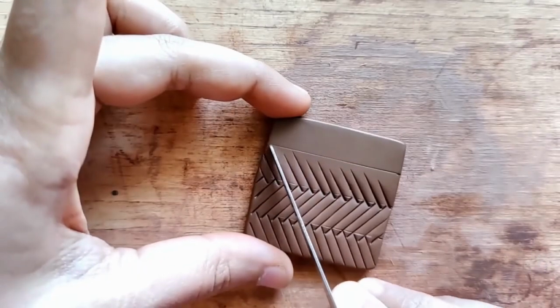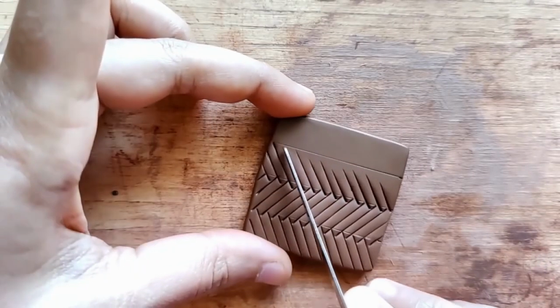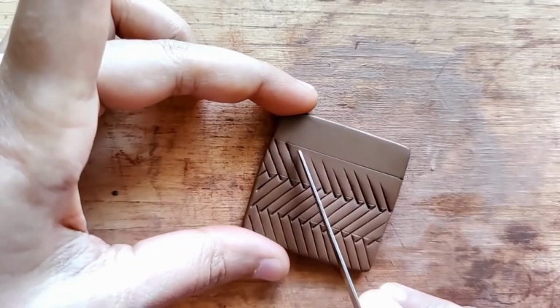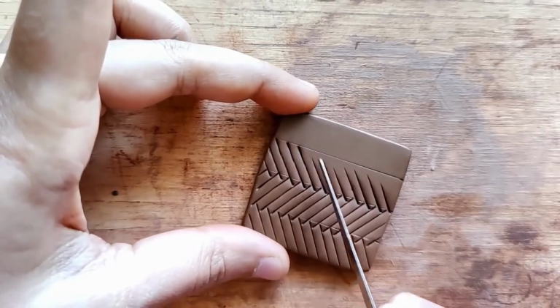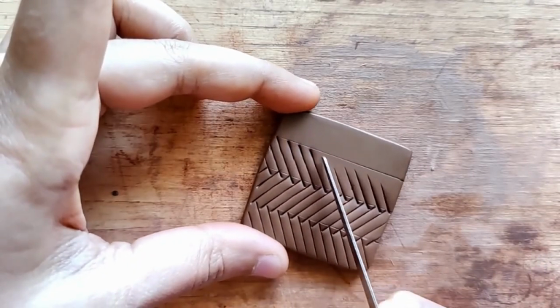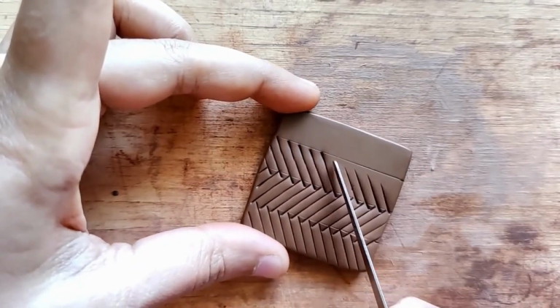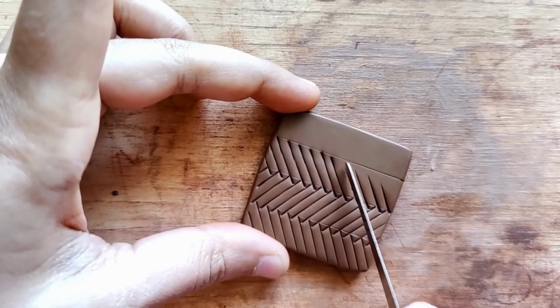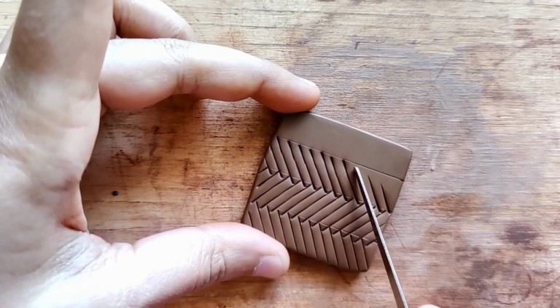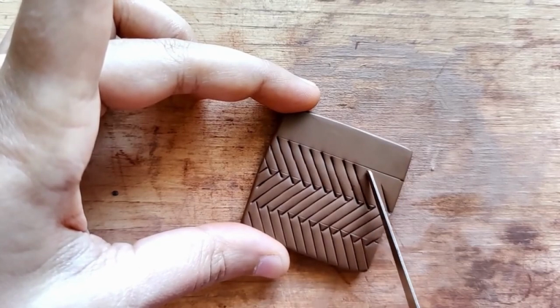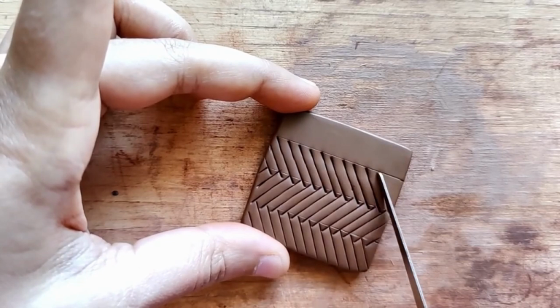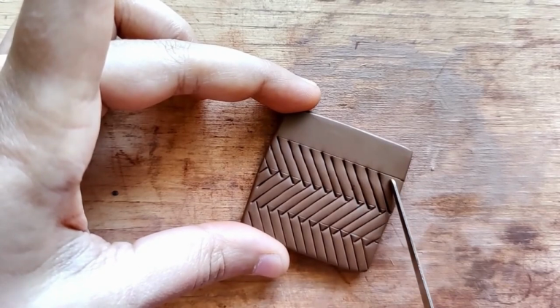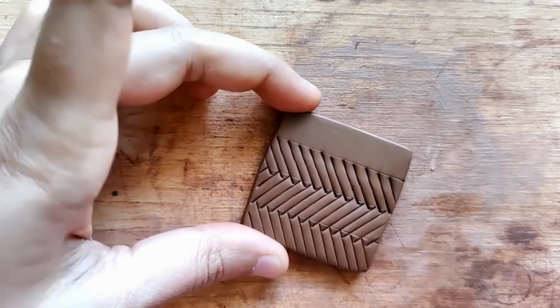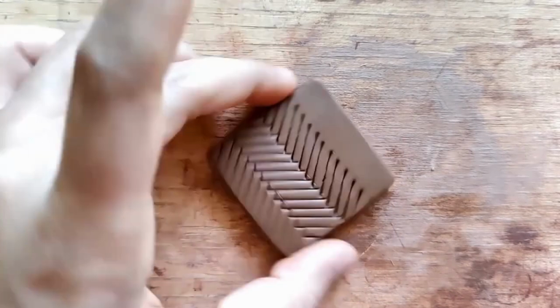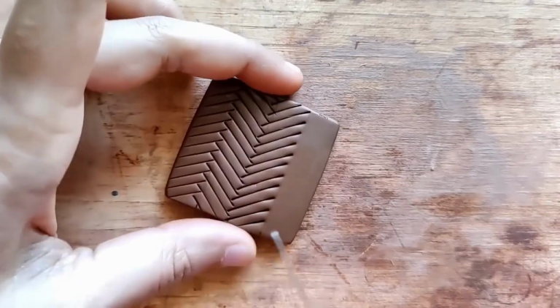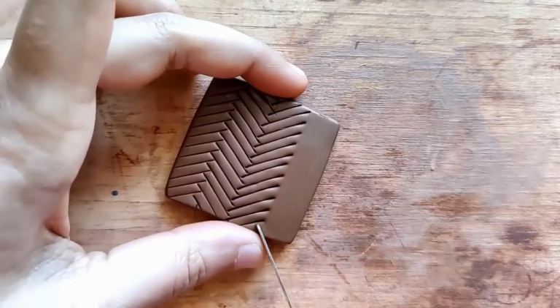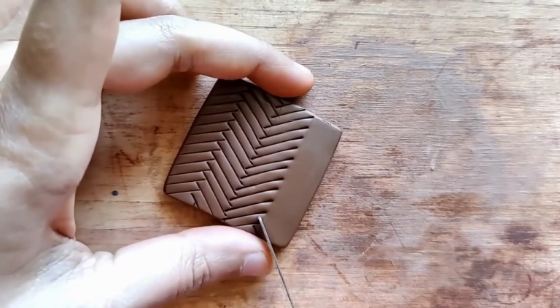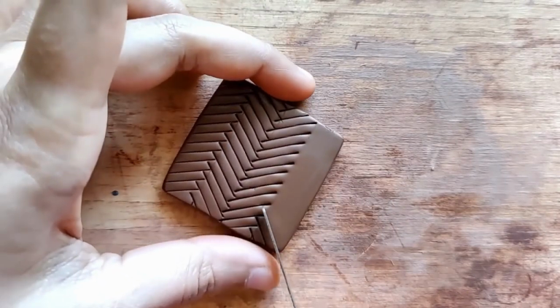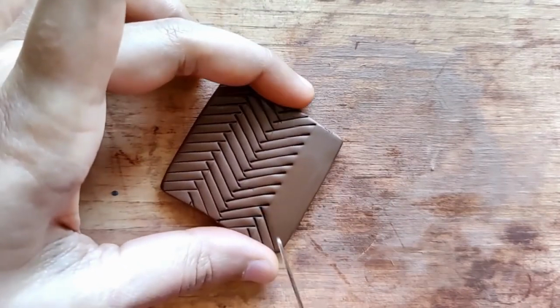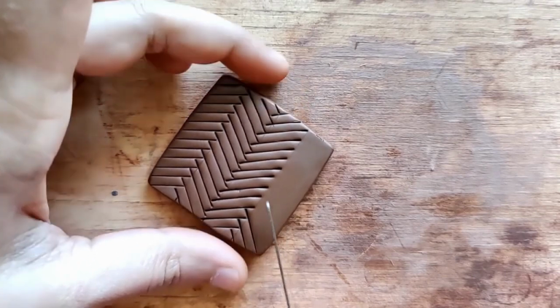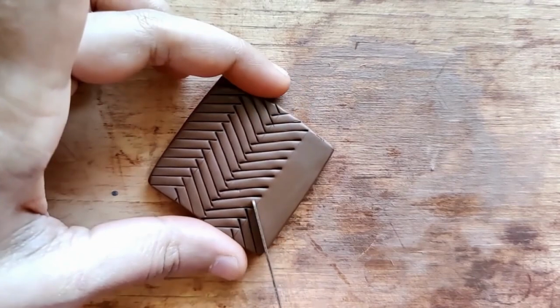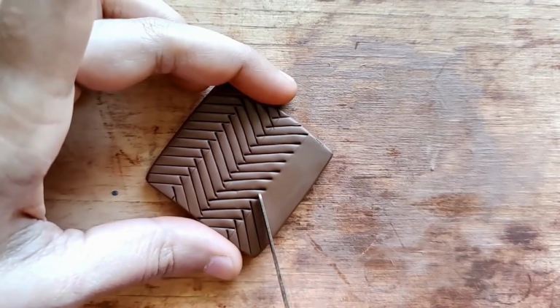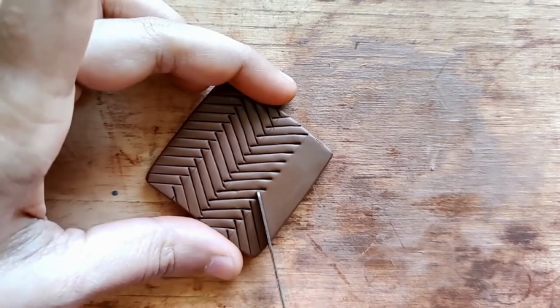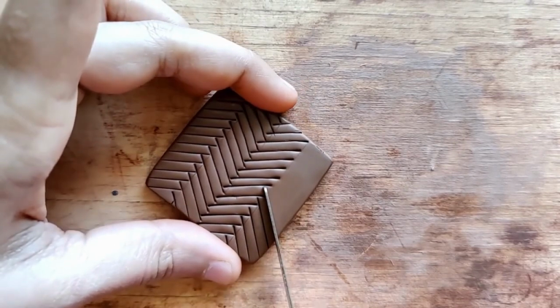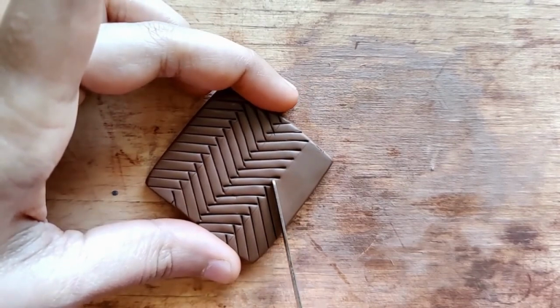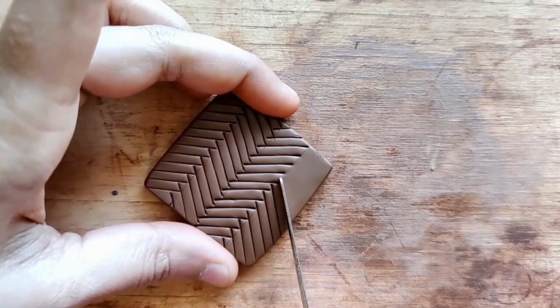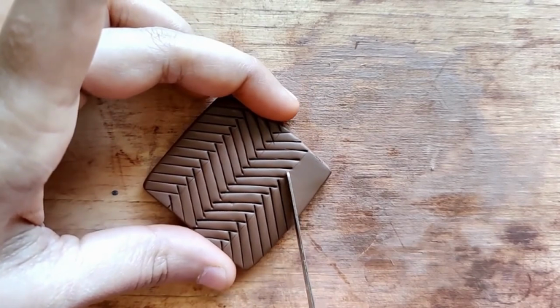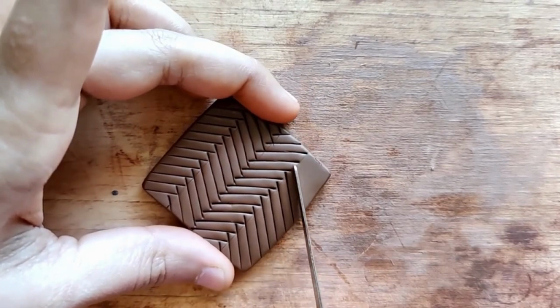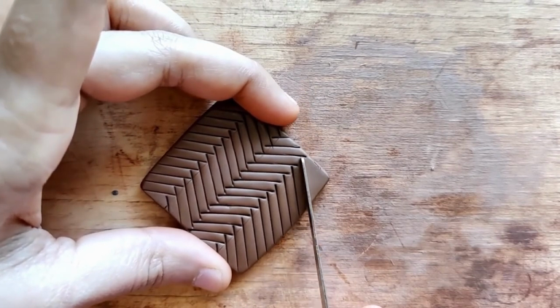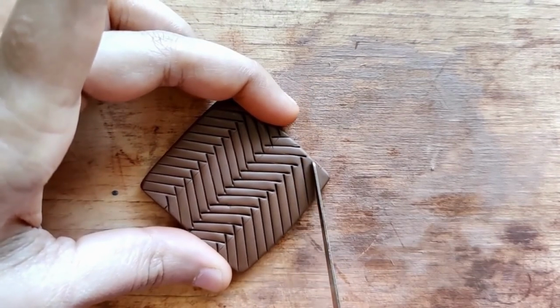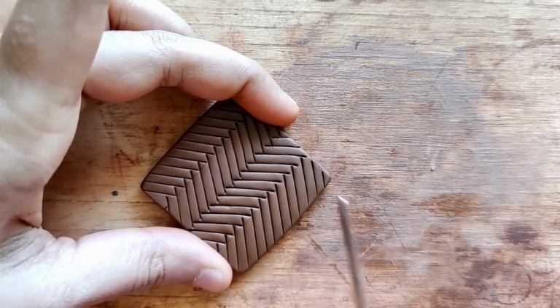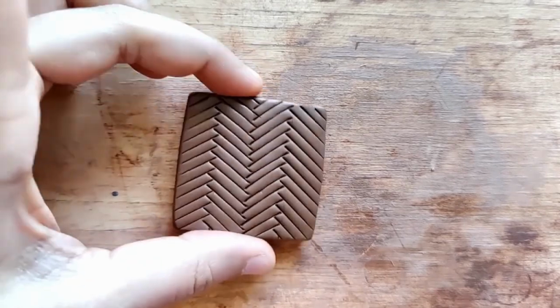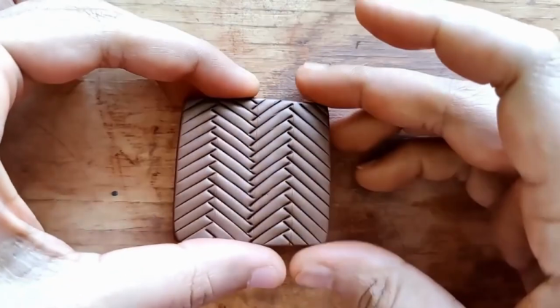I'm just using my fettling knife to do the entire piece and that's all you need. Even if you don't have a fettling knife, you can always use a regular knife or any short knife that is easy for you to handle or work with.